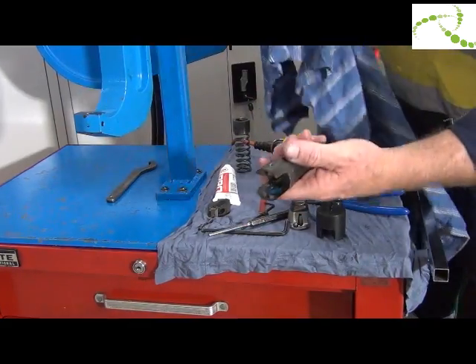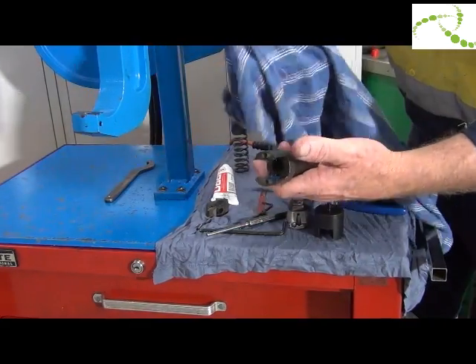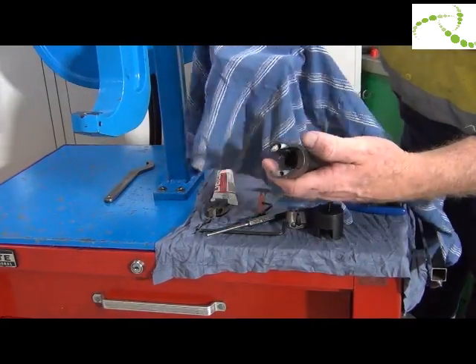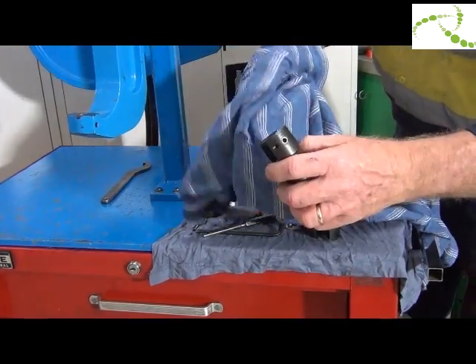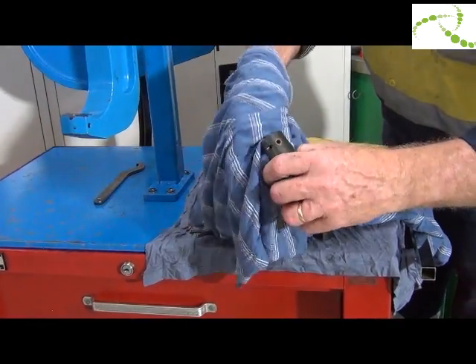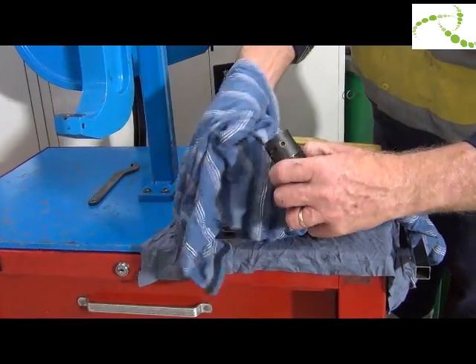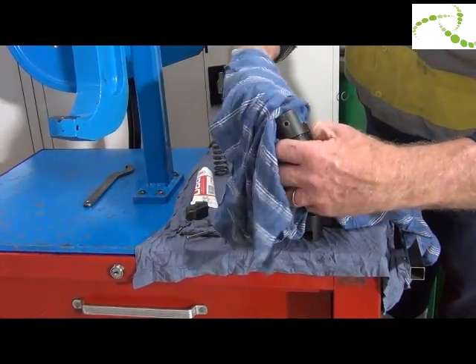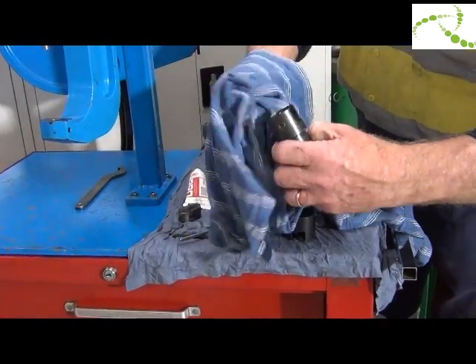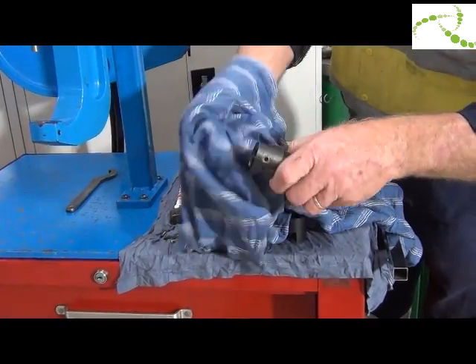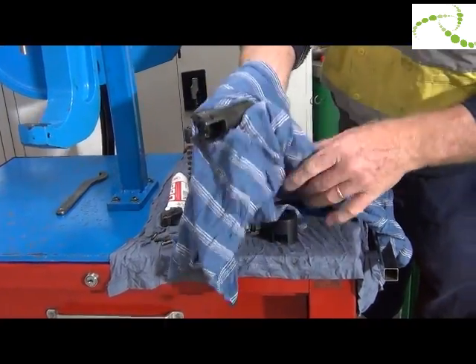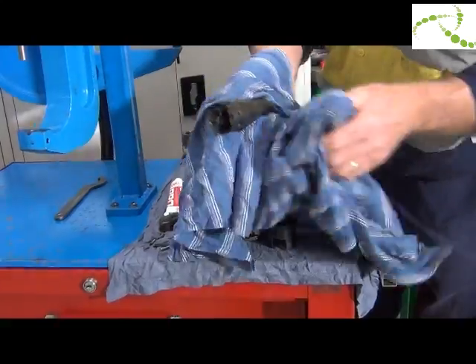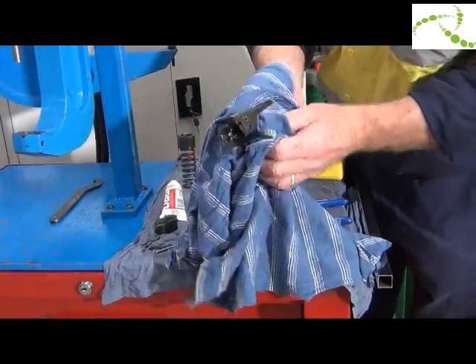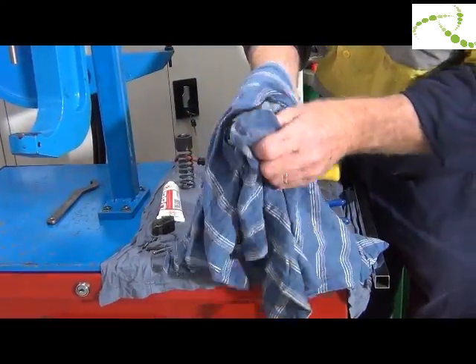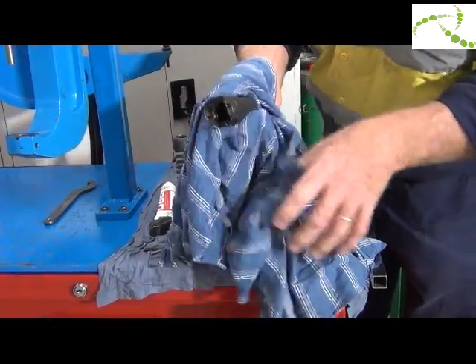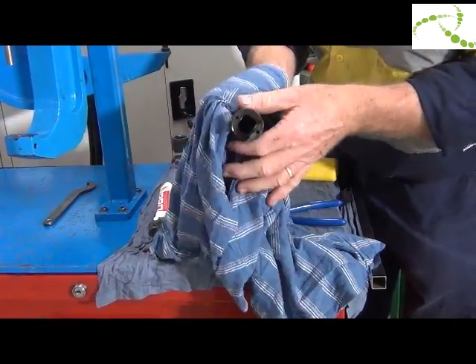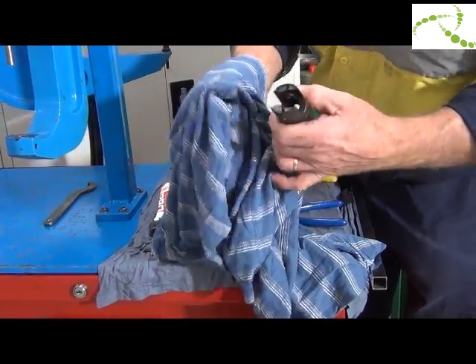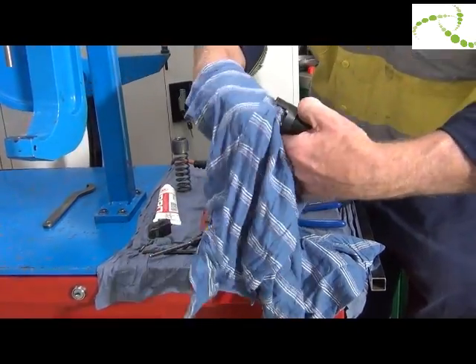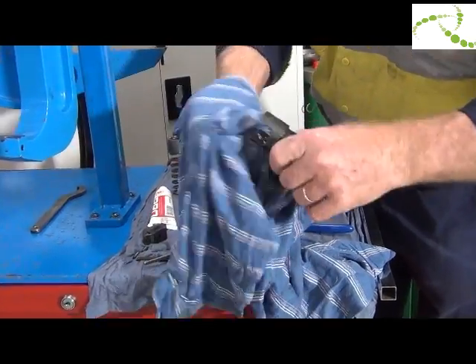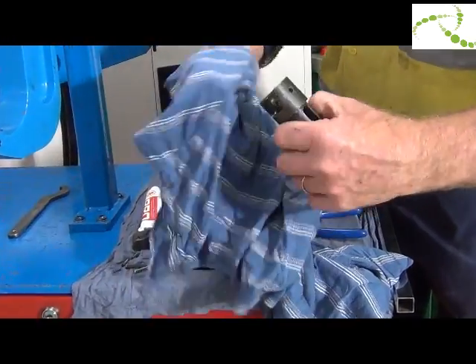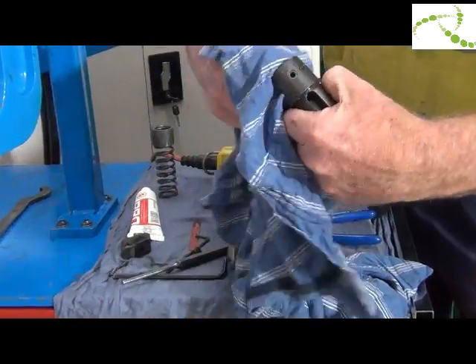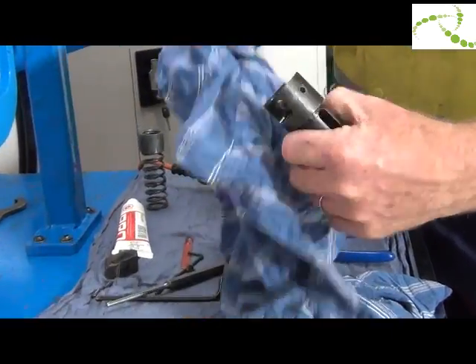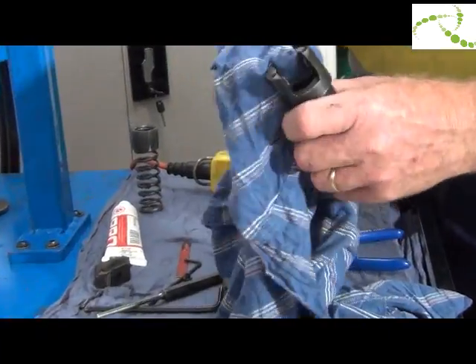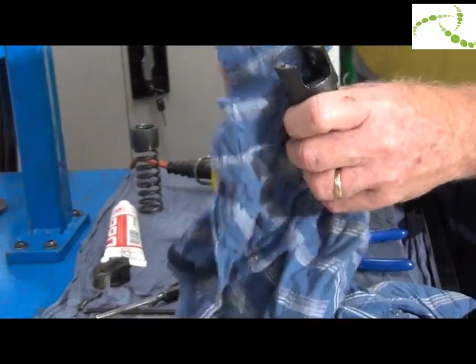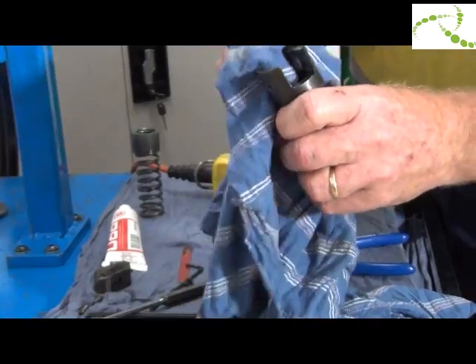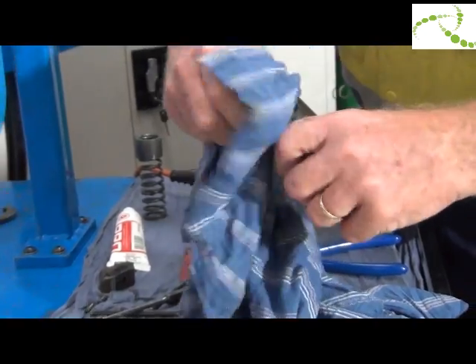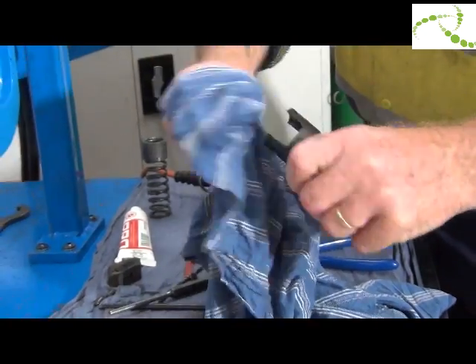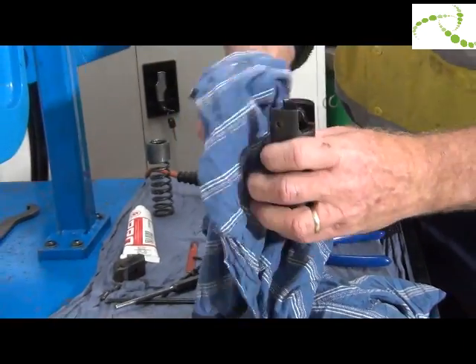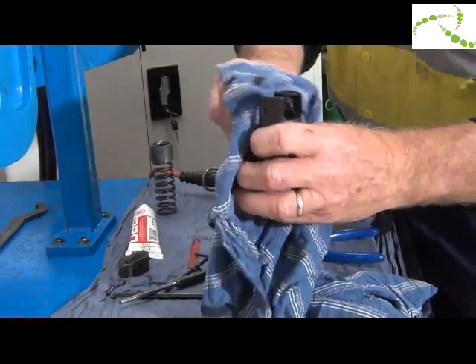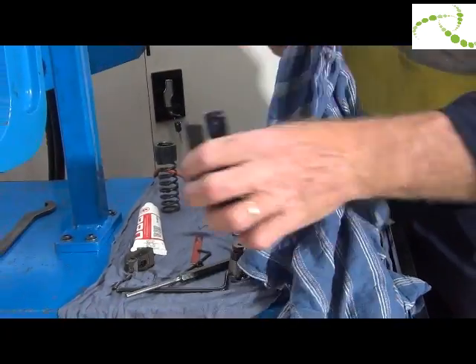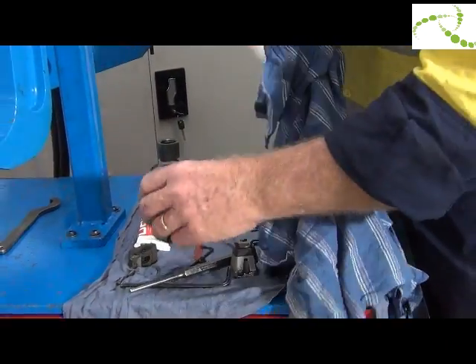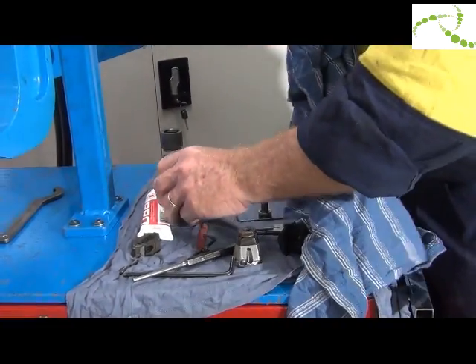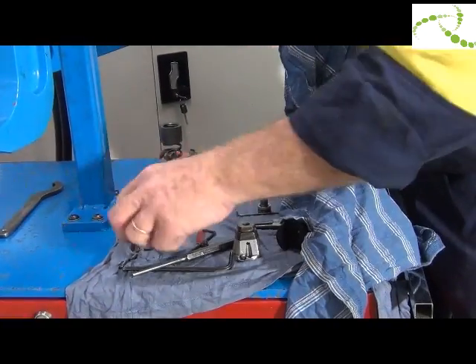With a clean rag, wipe out any rubbish, dirt, and debris. Check for burrs and make sure there are no burrs anywhere on it, because it is a precision tool and it needs to operate correctly.